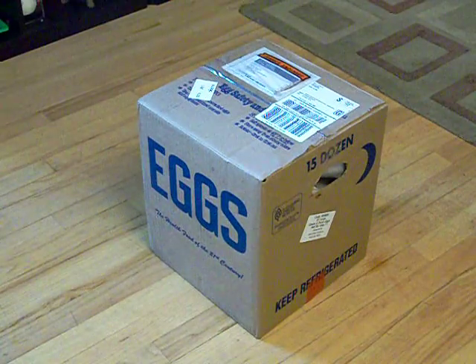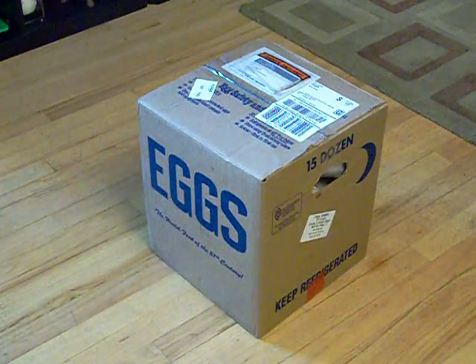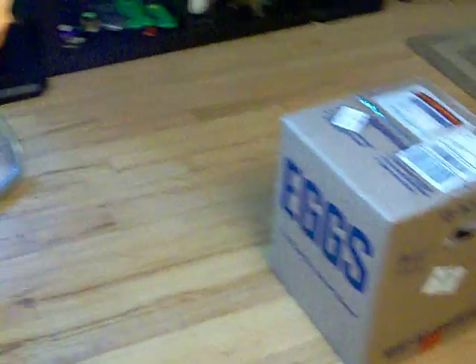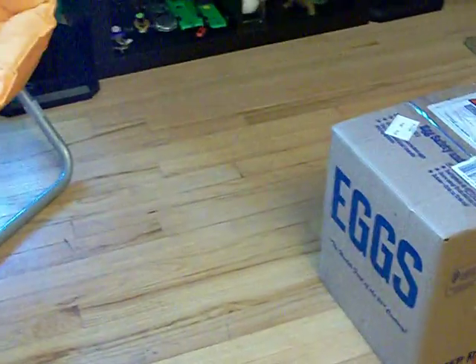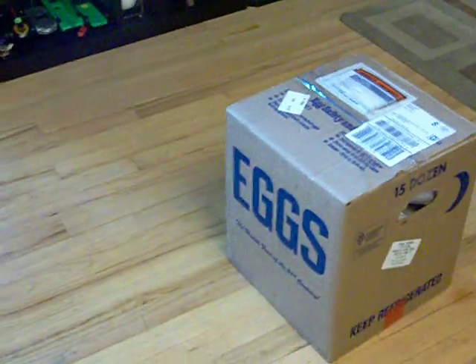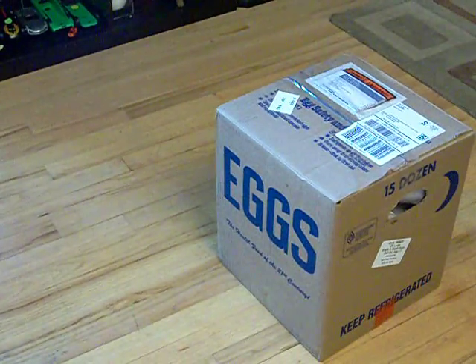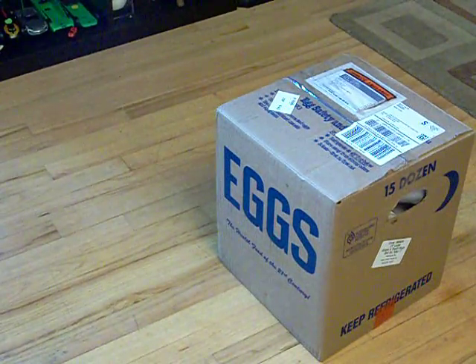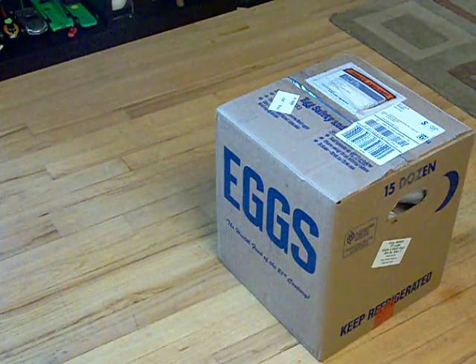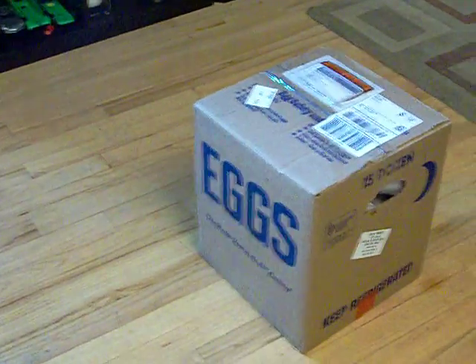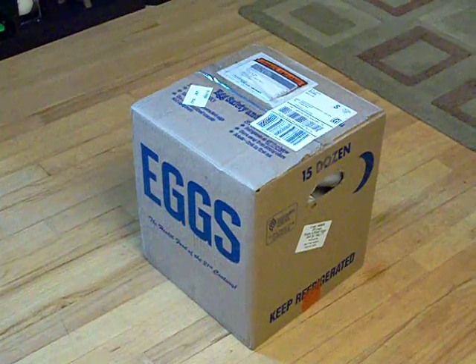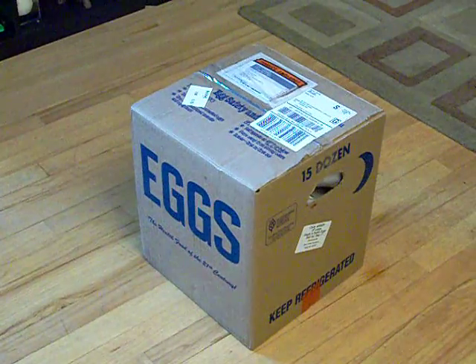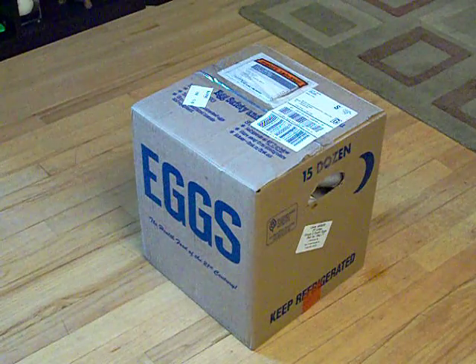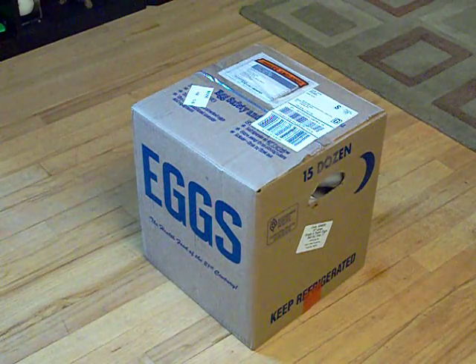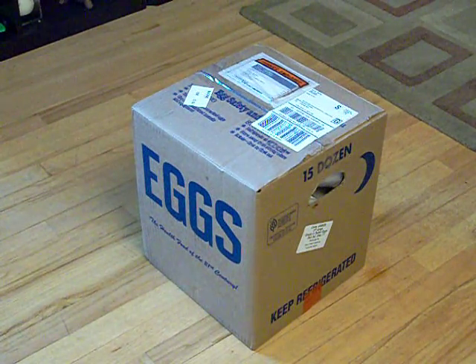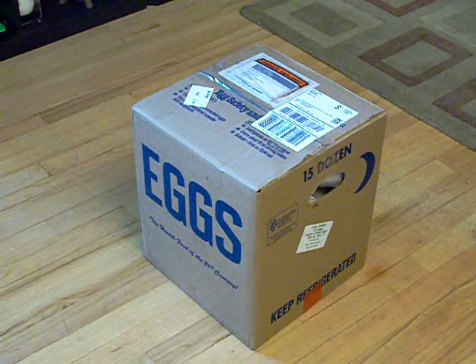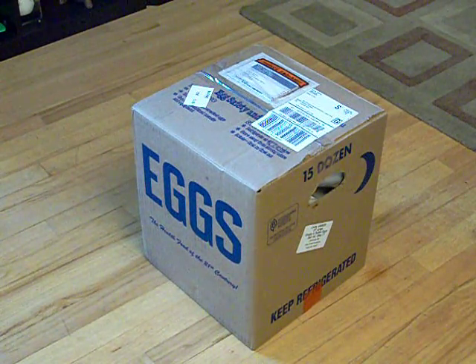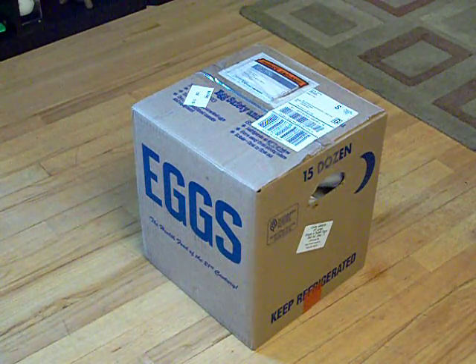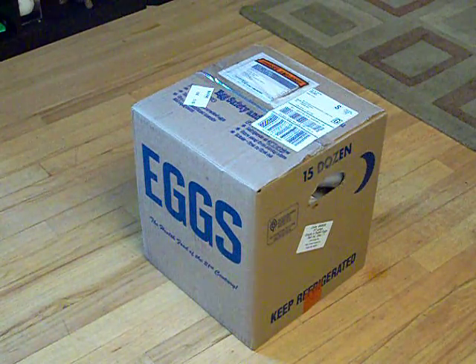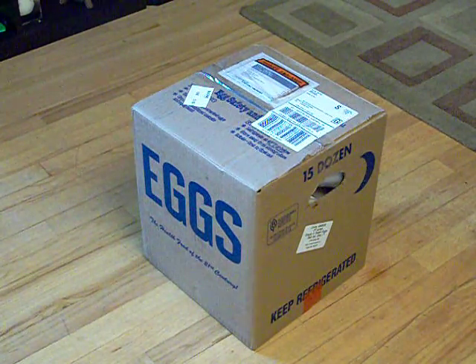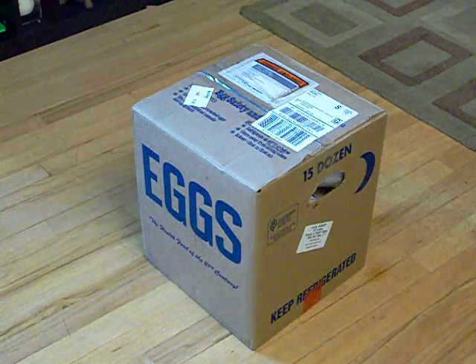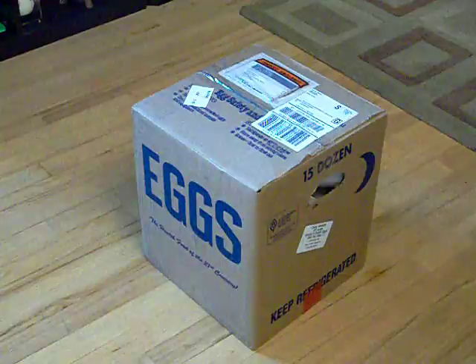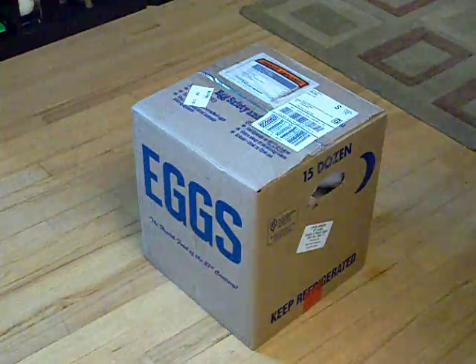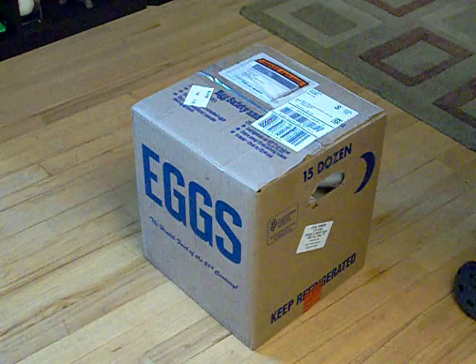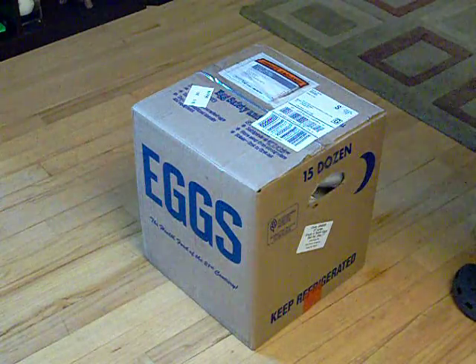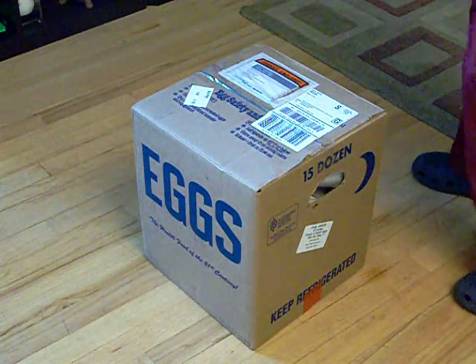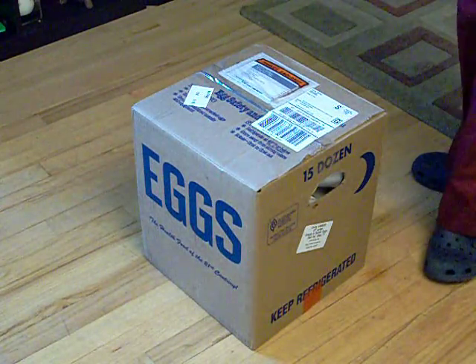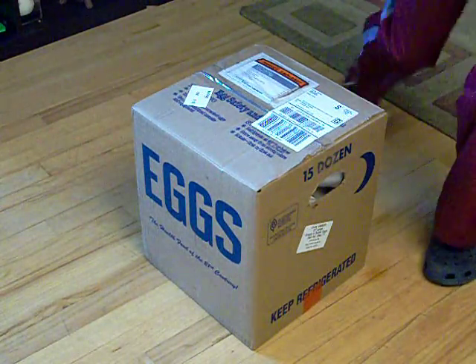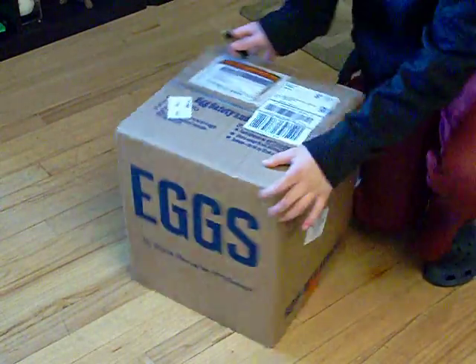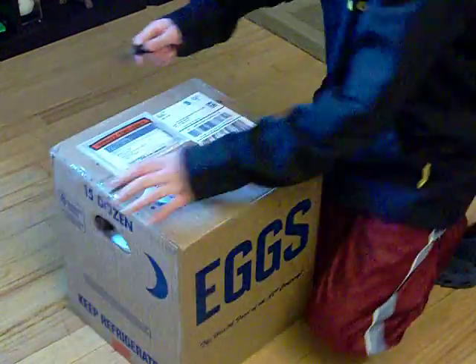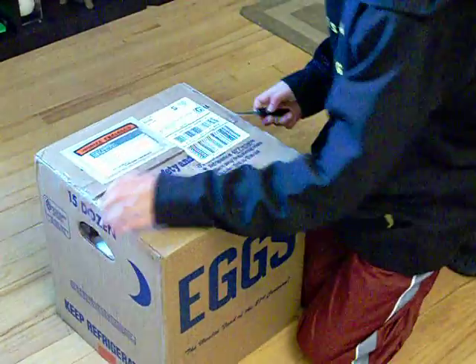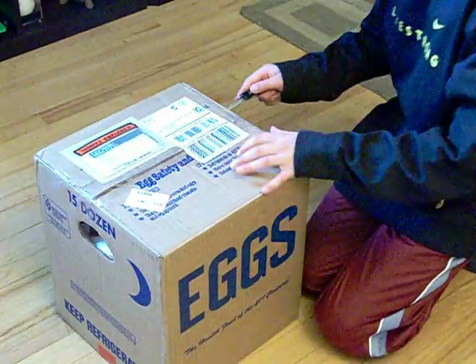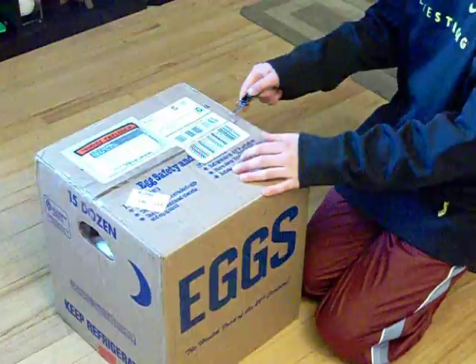Hi guys, this is the Turtle Manoline, and that box says eggs, but it's not eggs. I have no clue why it says that, but I got another order for my science project from Josh's Frogs — more egg incubation media and stuff.